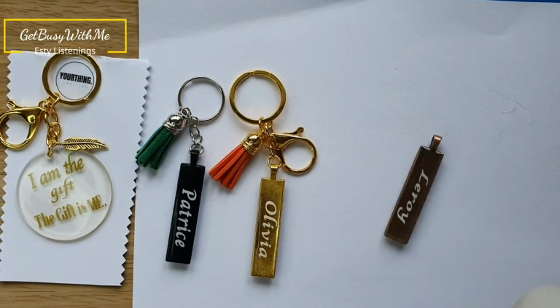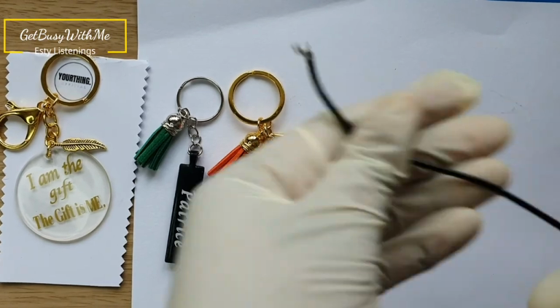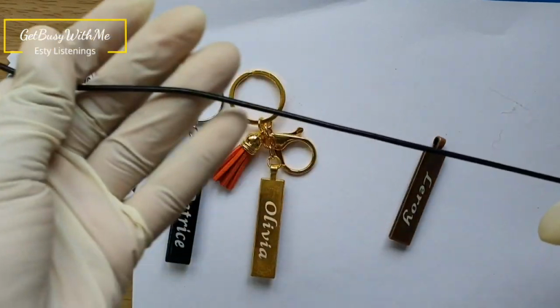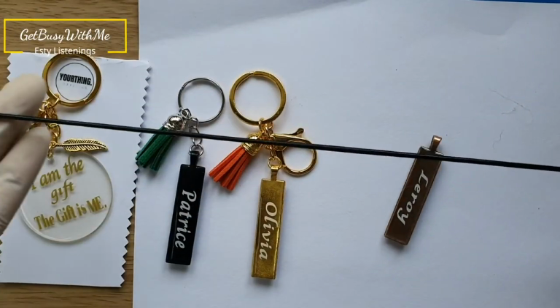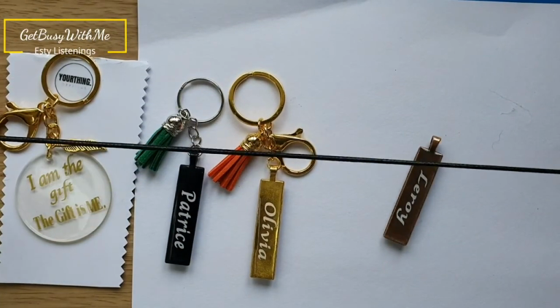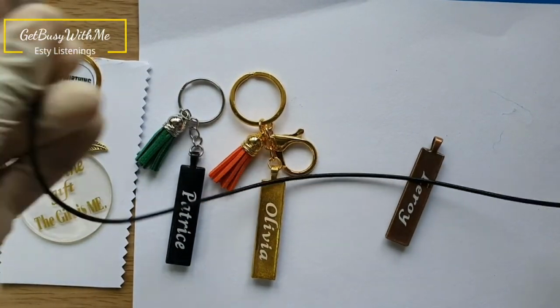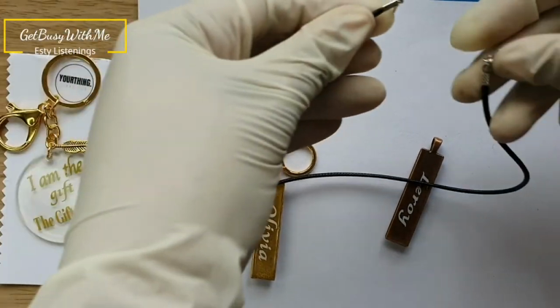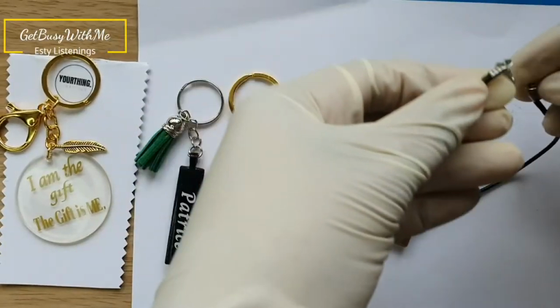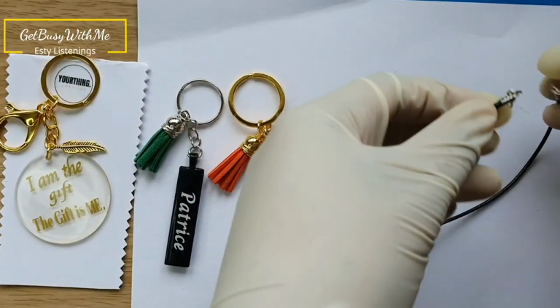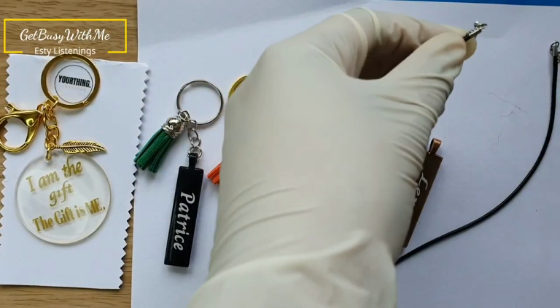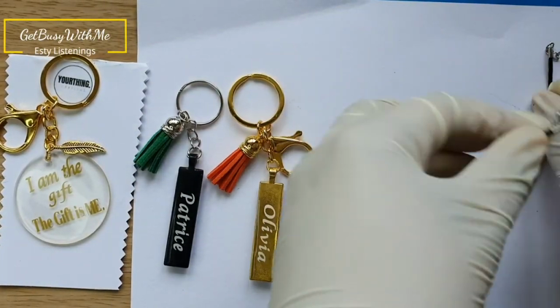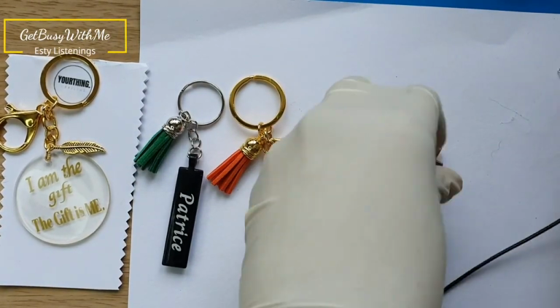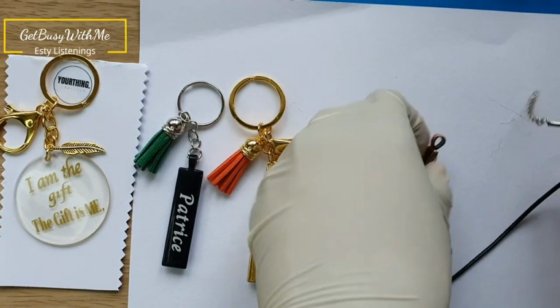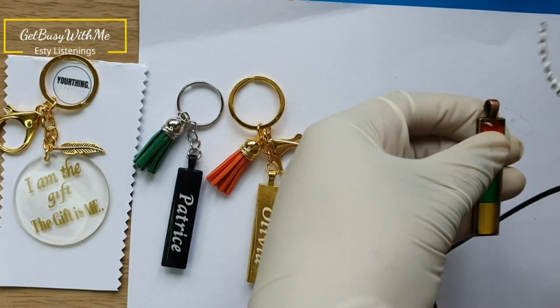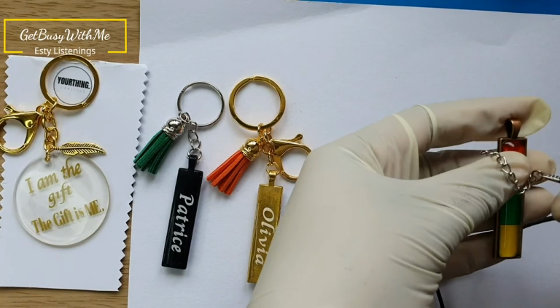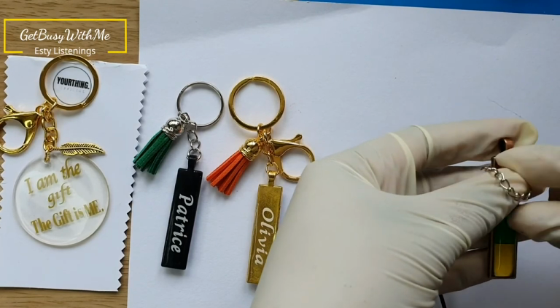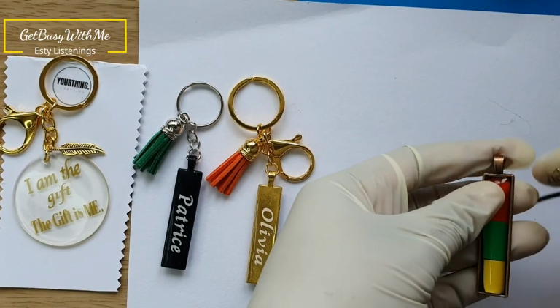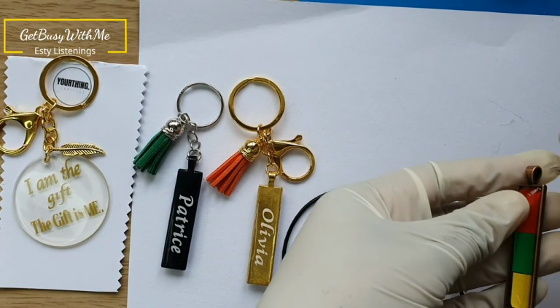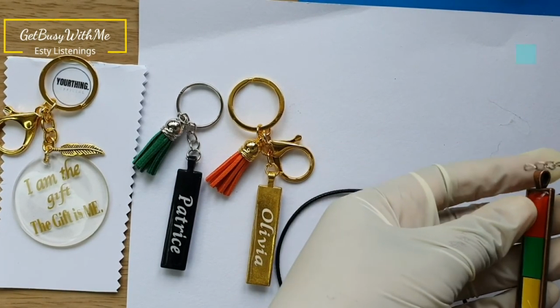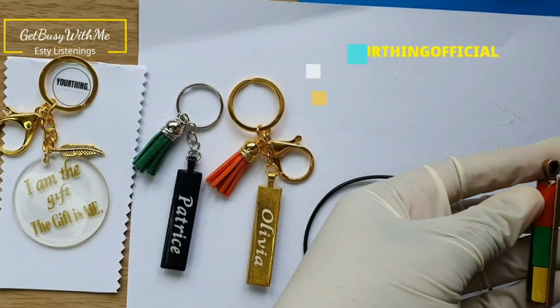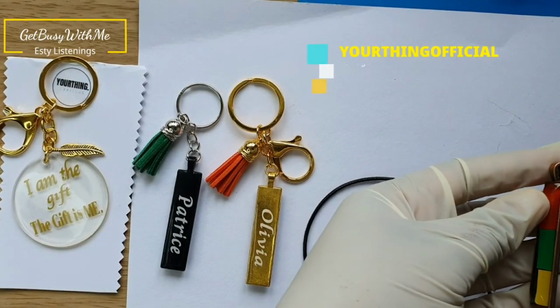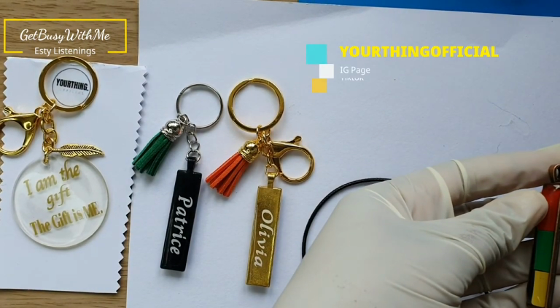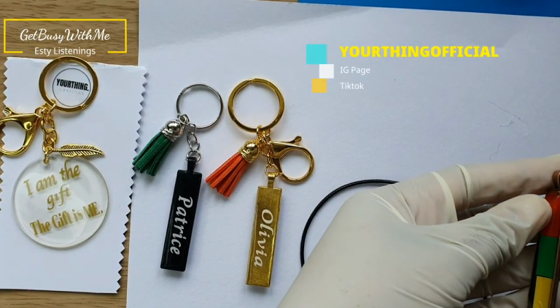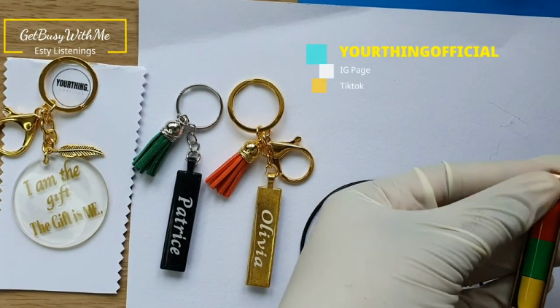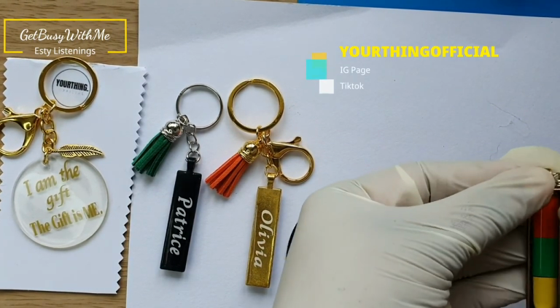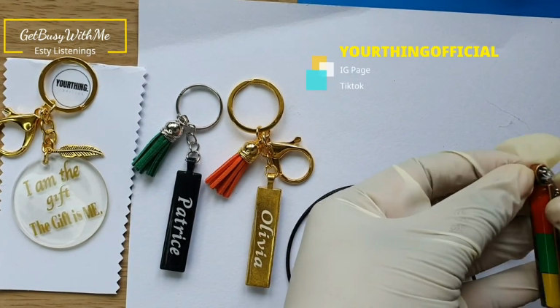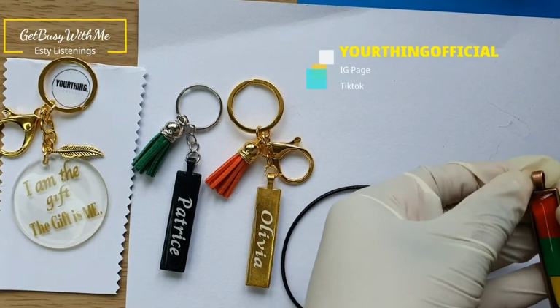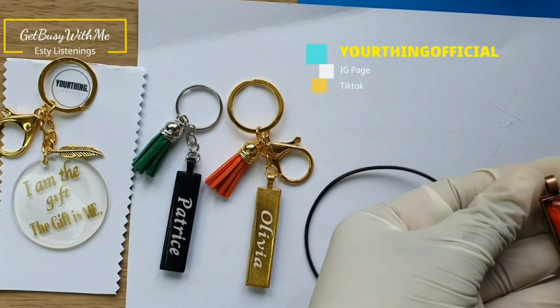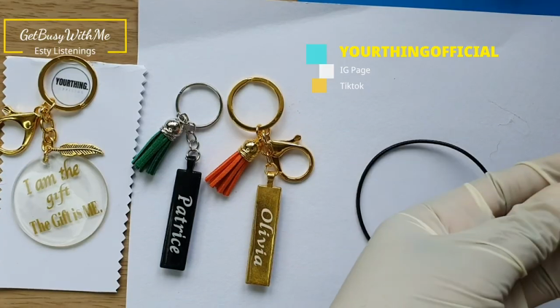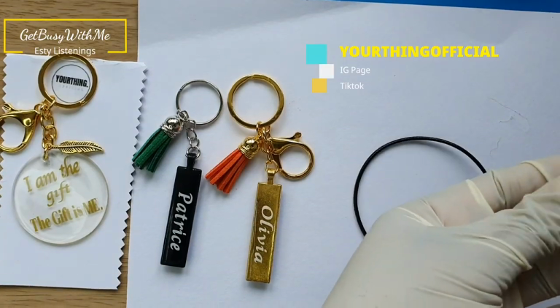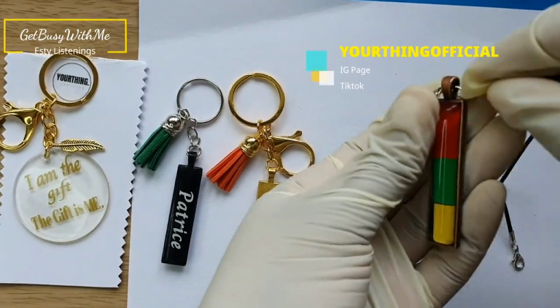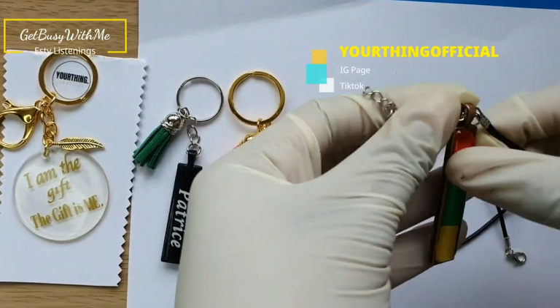Go check out my Etsy shop and show some love over there. I've also got a TikTok business page — Your Thing Official — and you can follow my business Instagram page as well, at Your Thing Official.